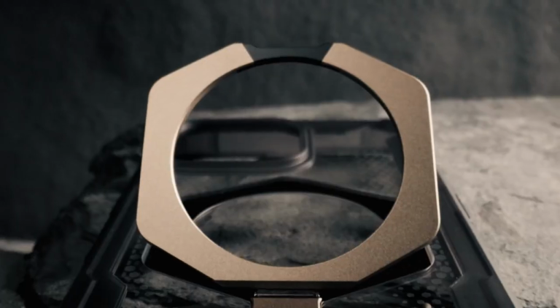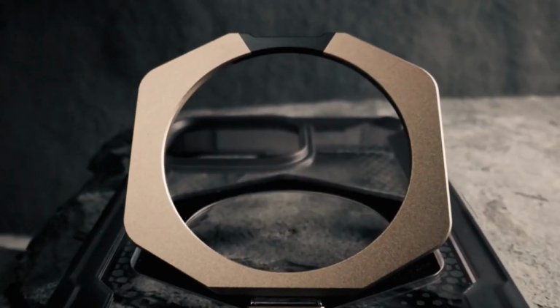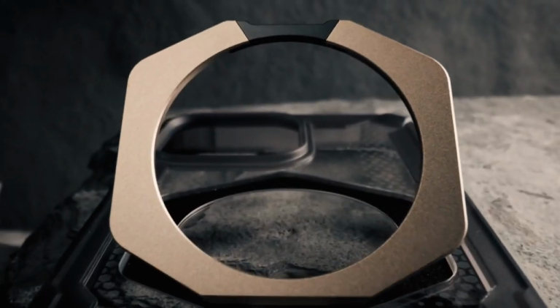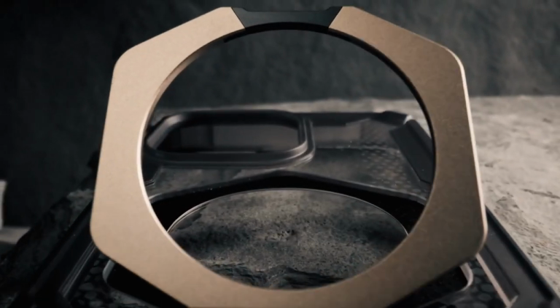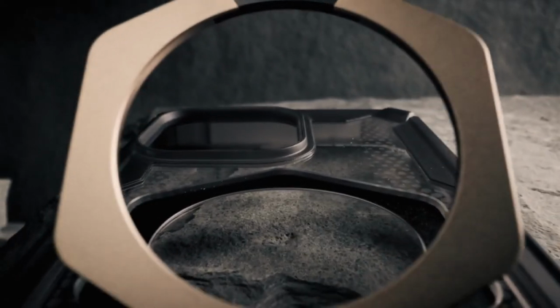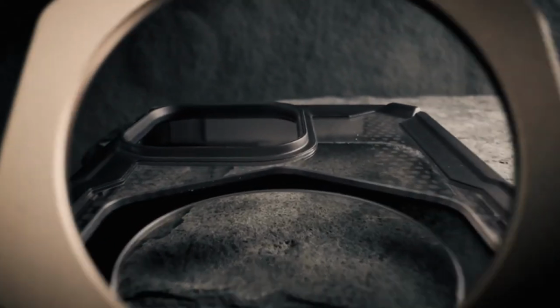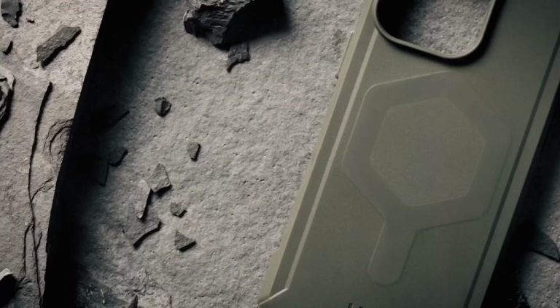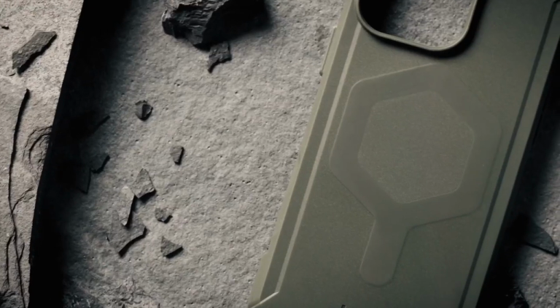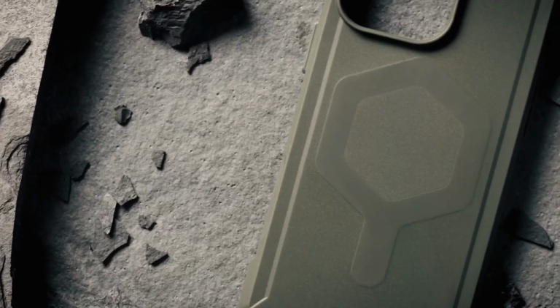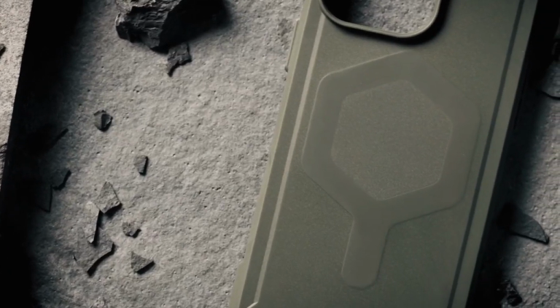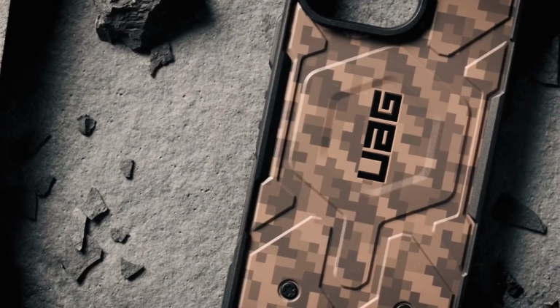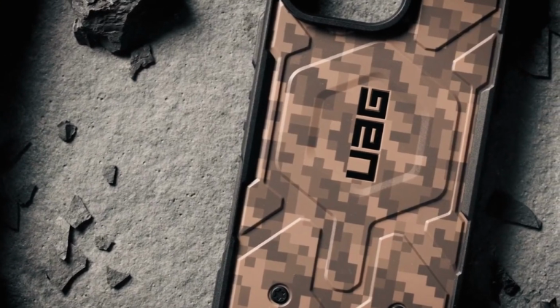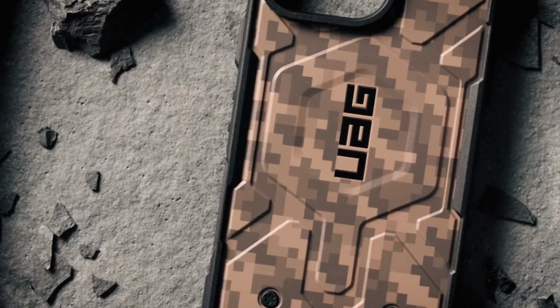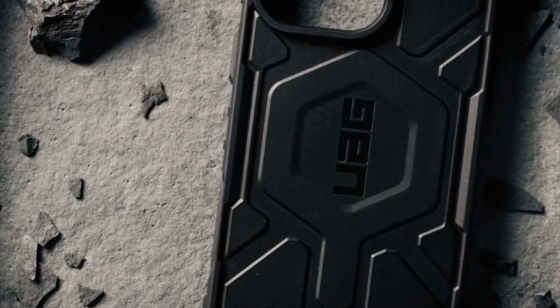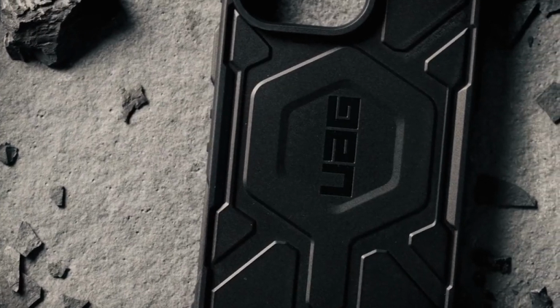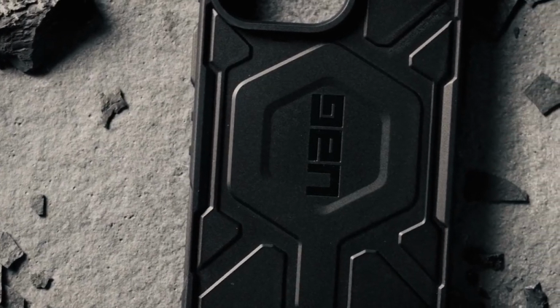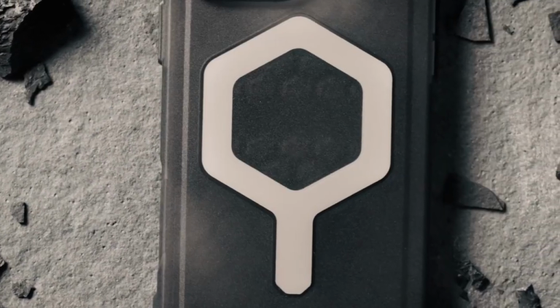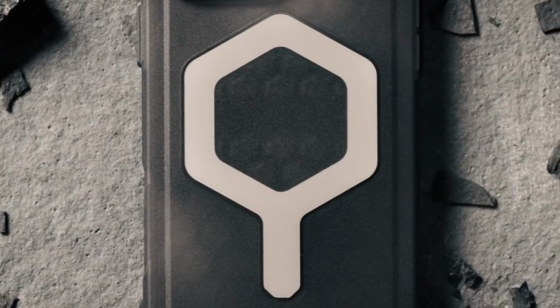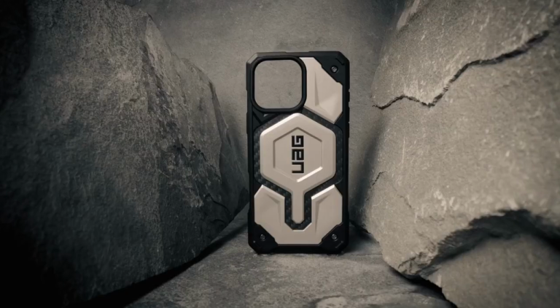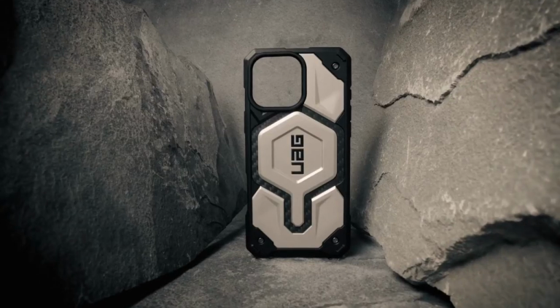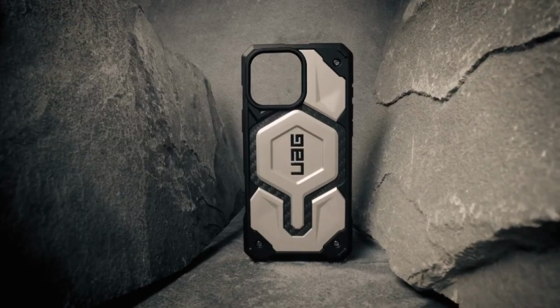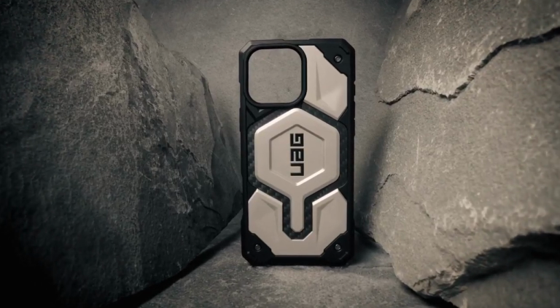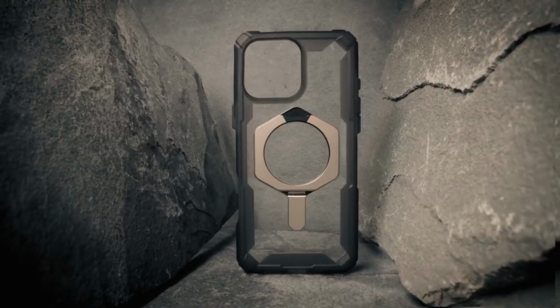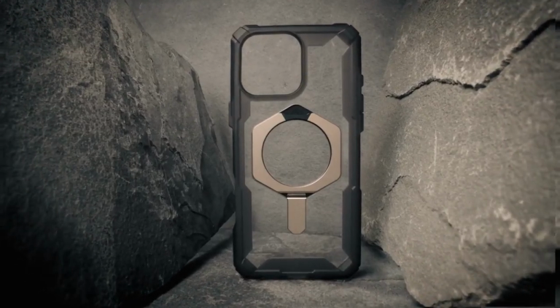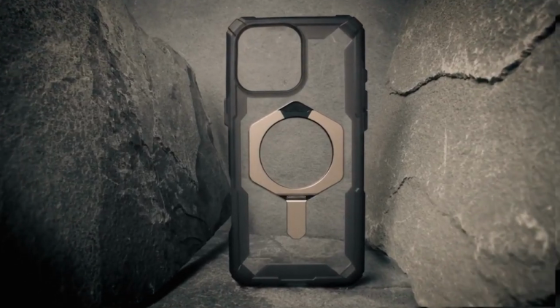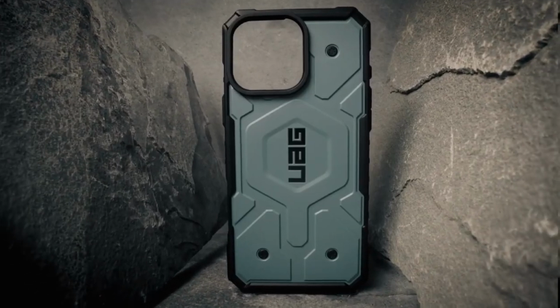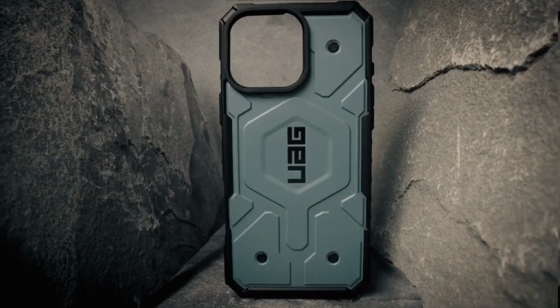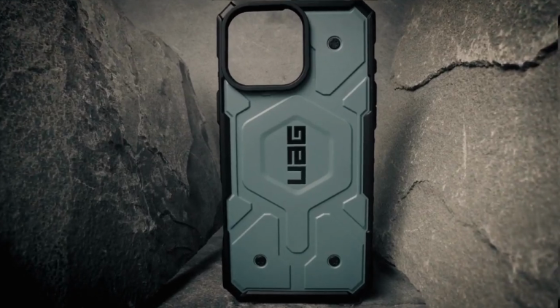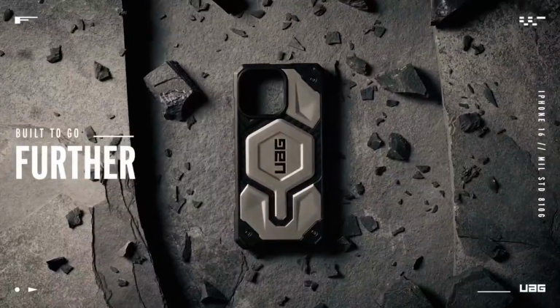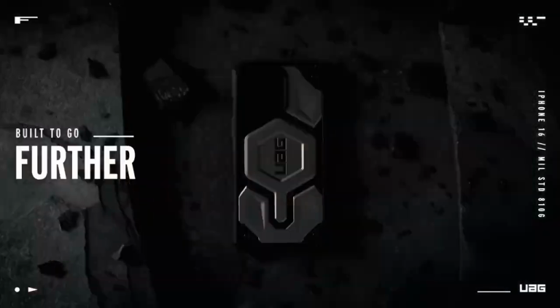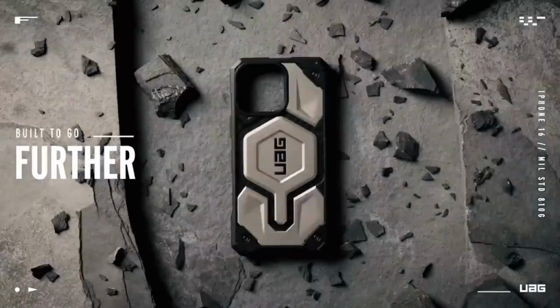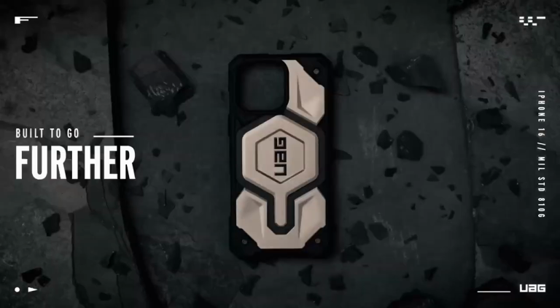The oversized tactile buttons provide a satisfying click, enhancing usability. Plus, integrated lanyard anchor points offer added convenience for those always on the go.